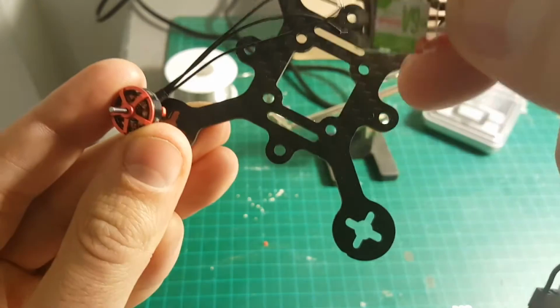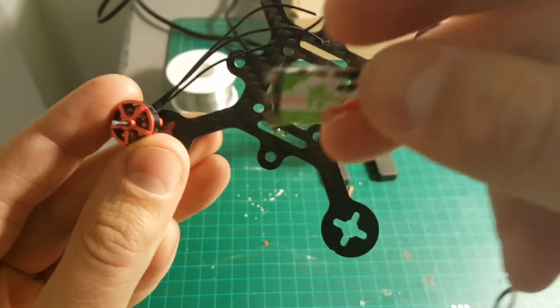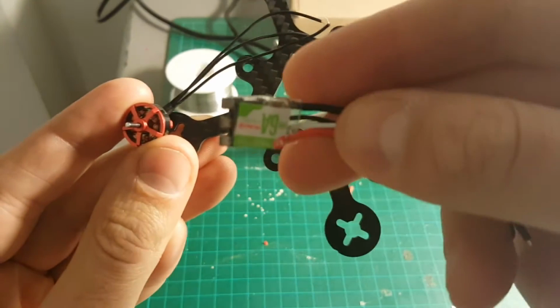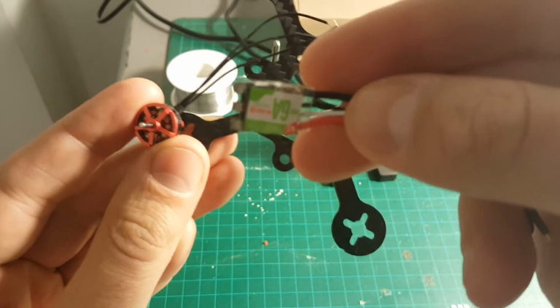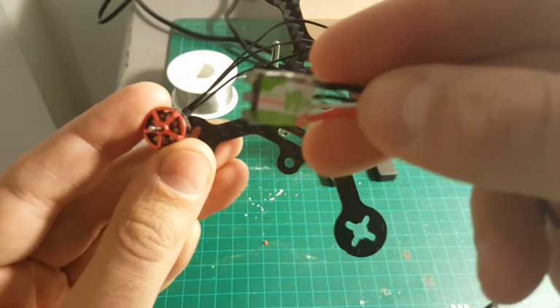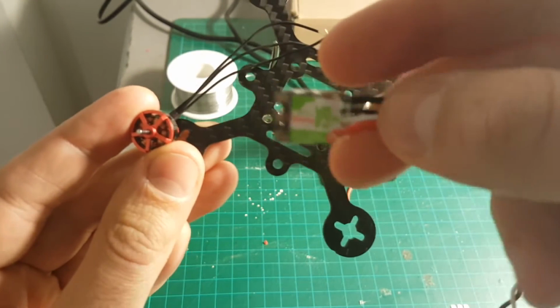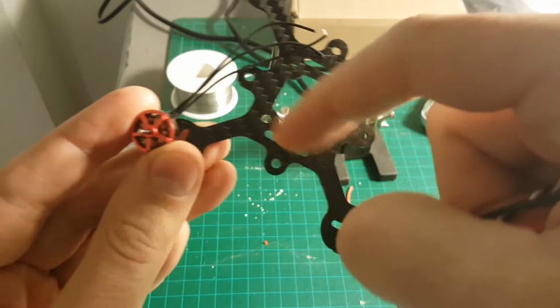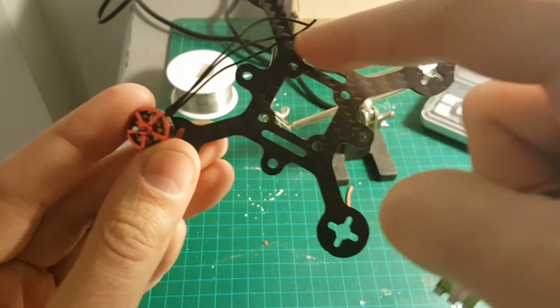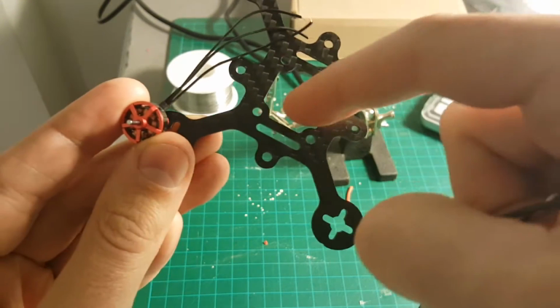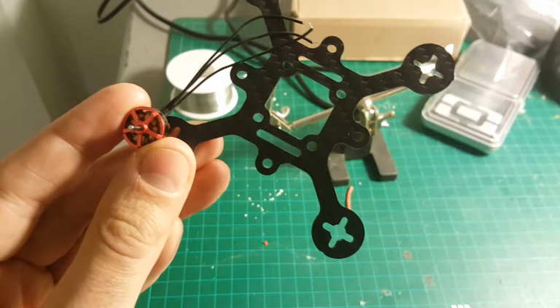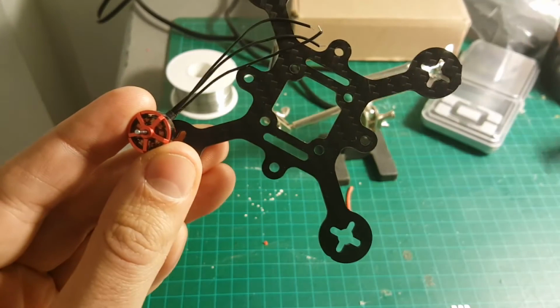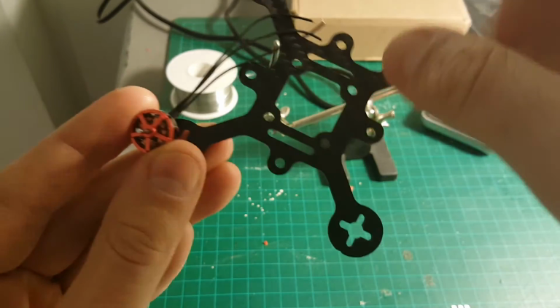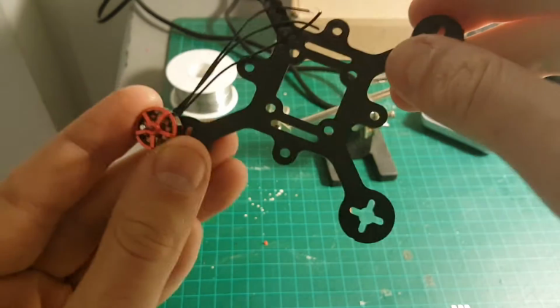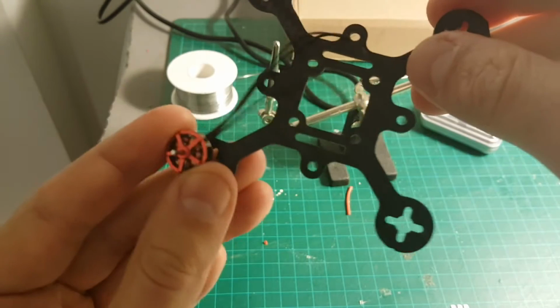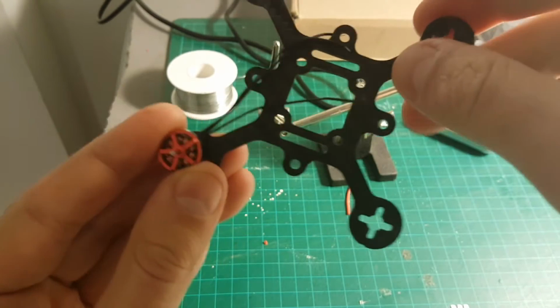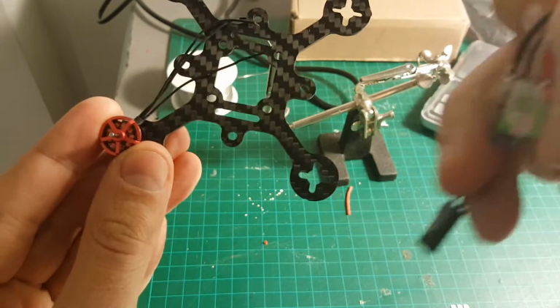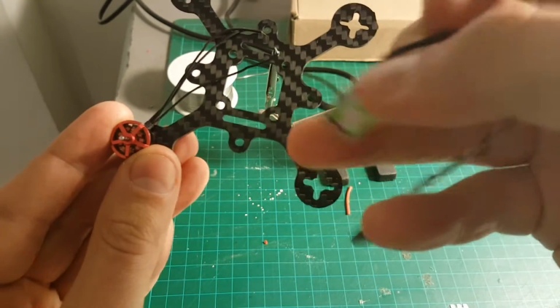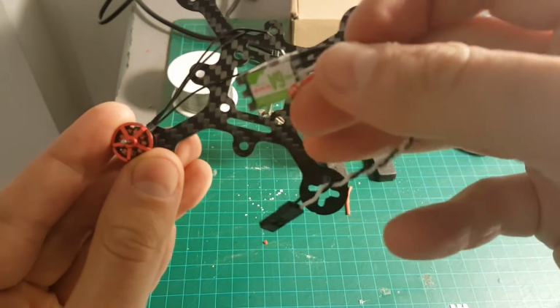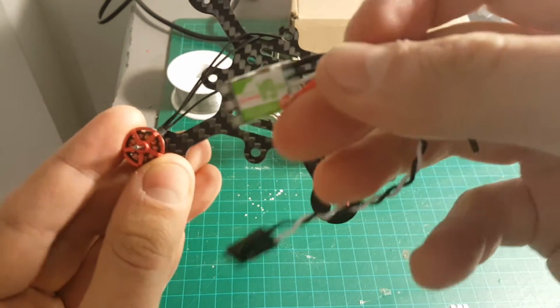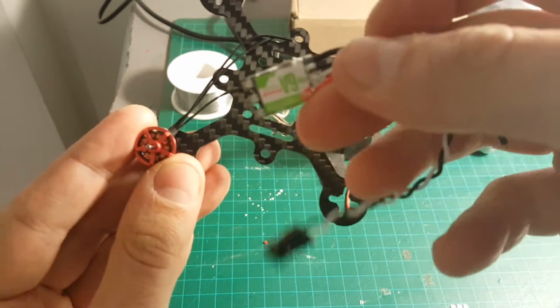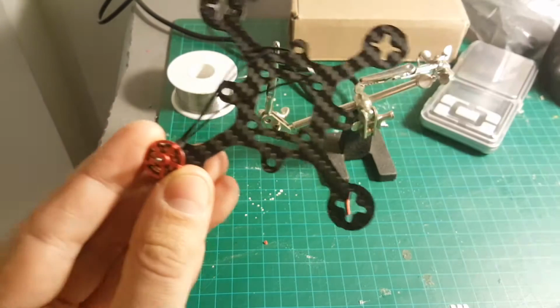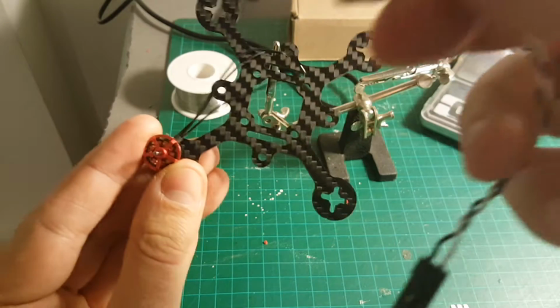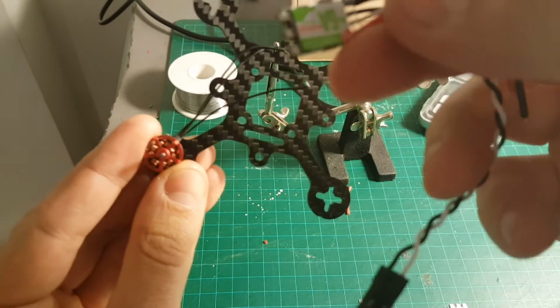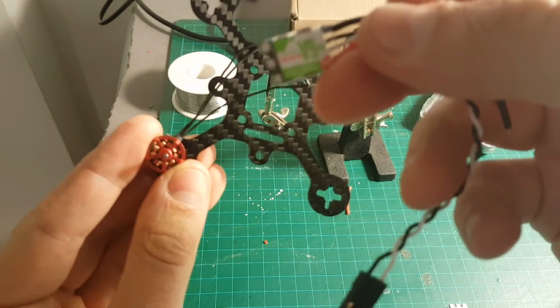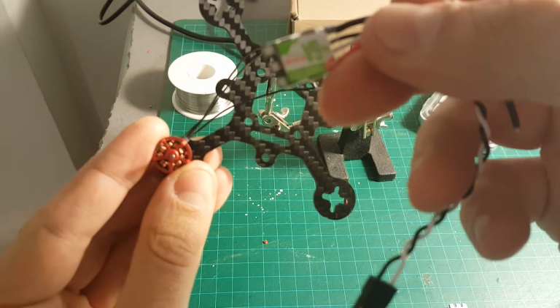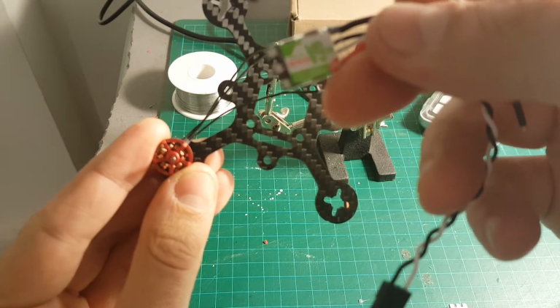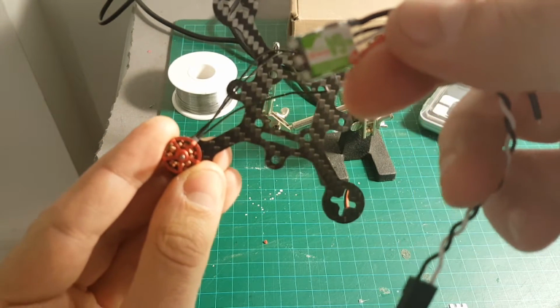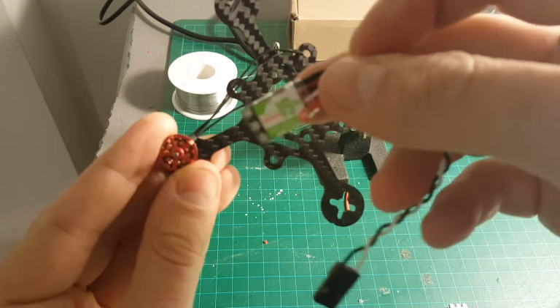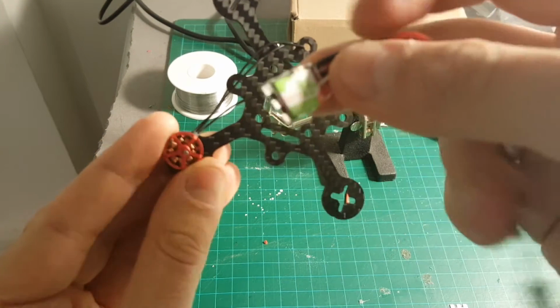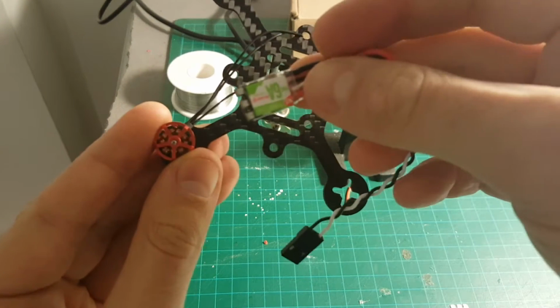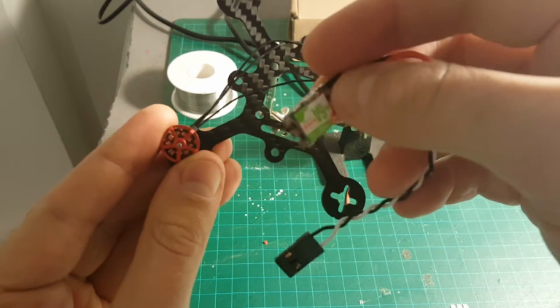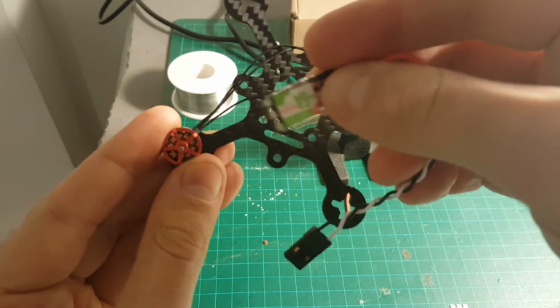There's another option of buying these 4-in-1 ESCs — you can just place it, and it's probably going to be a better option than buying these ones. But I already have this; the other ones weren't out when I purchased this, so that's what I'm going to do.